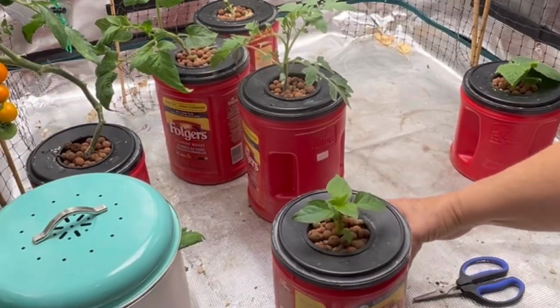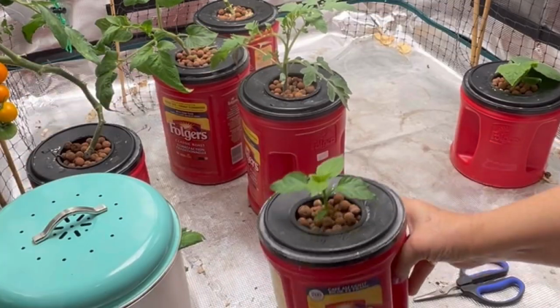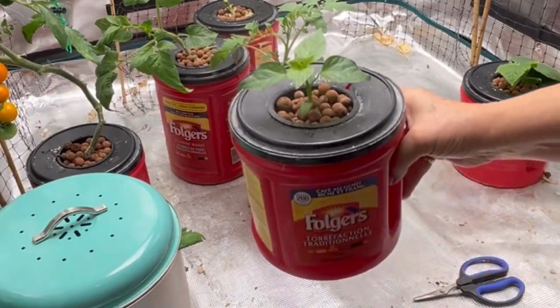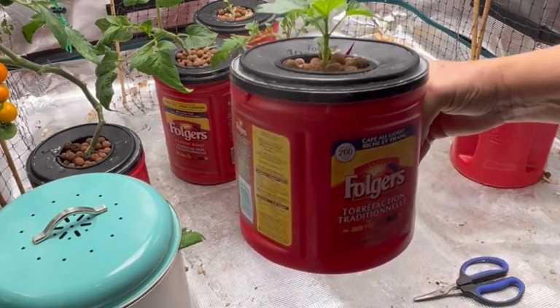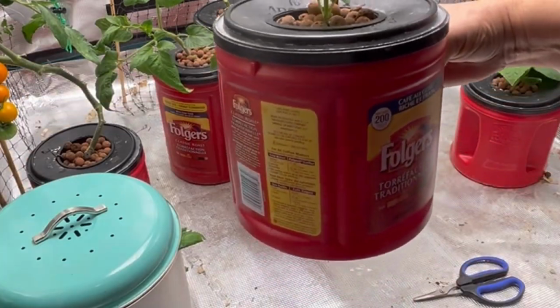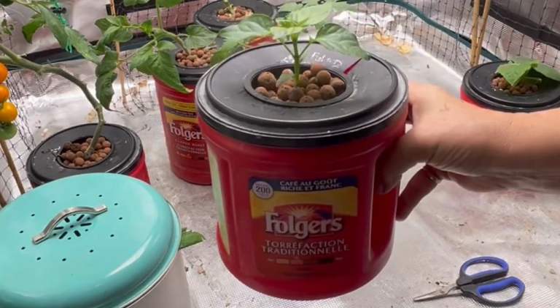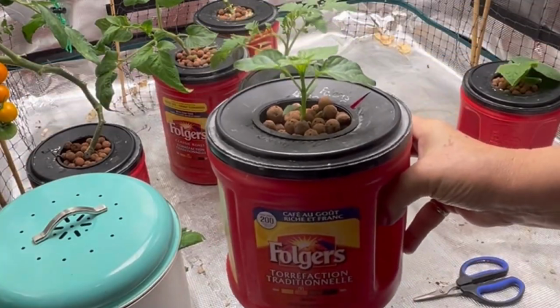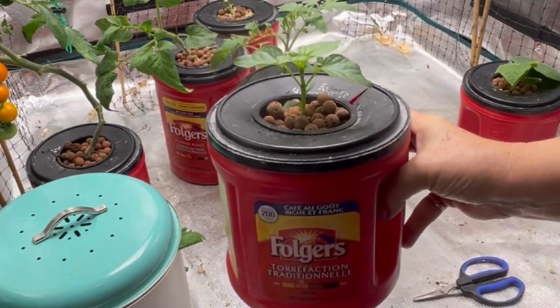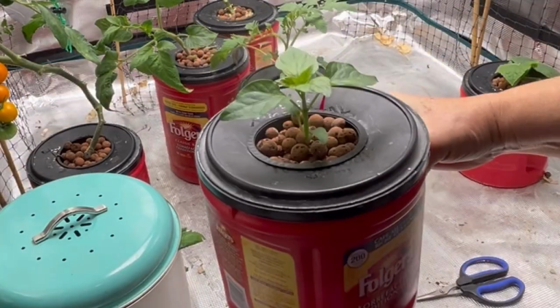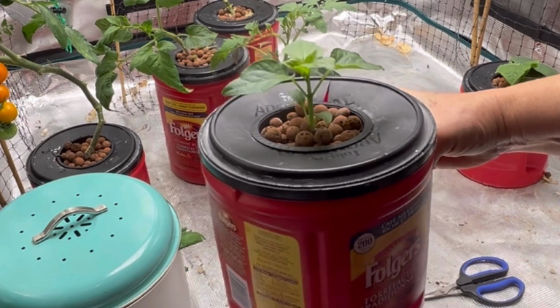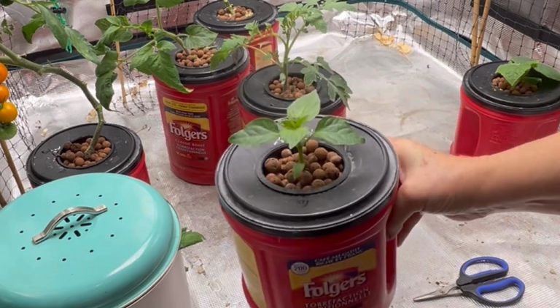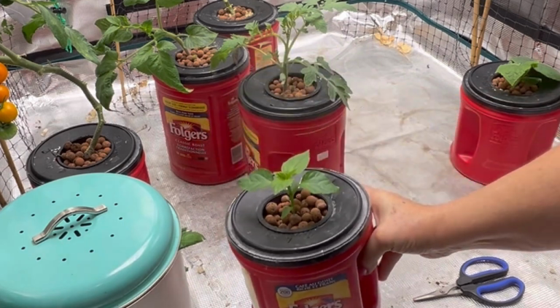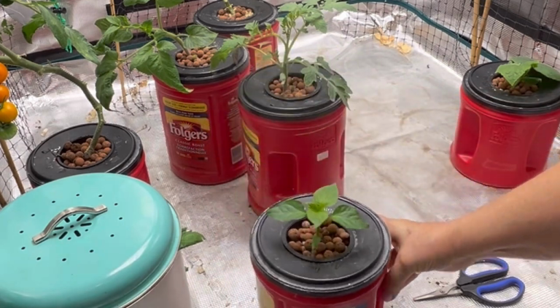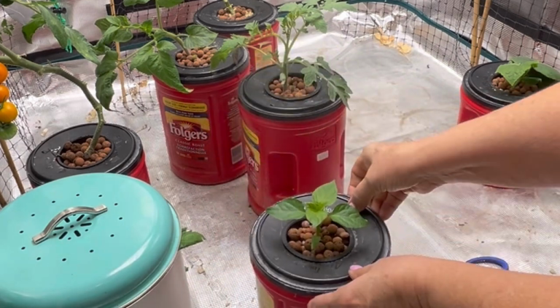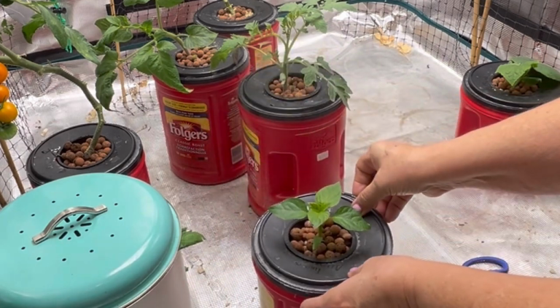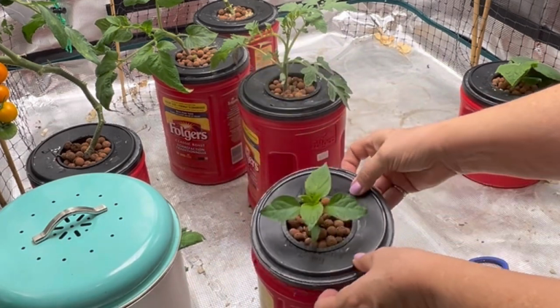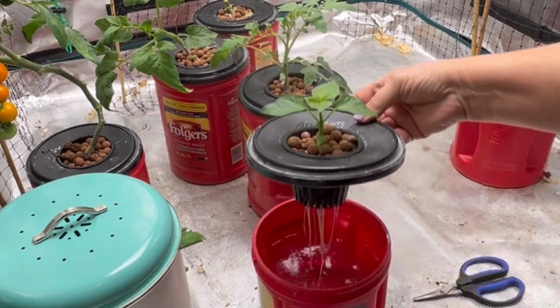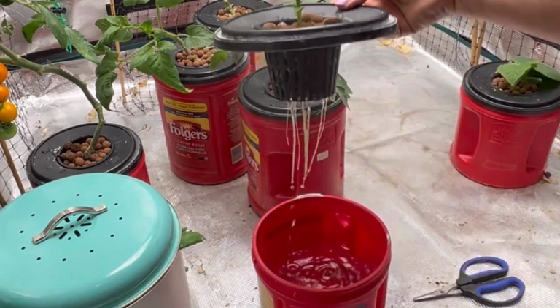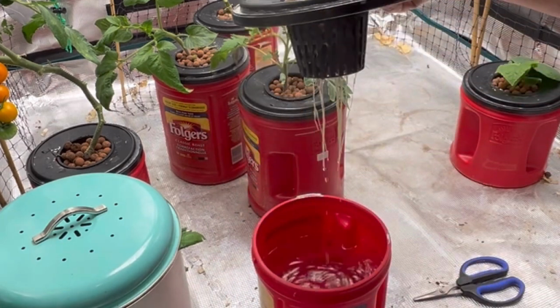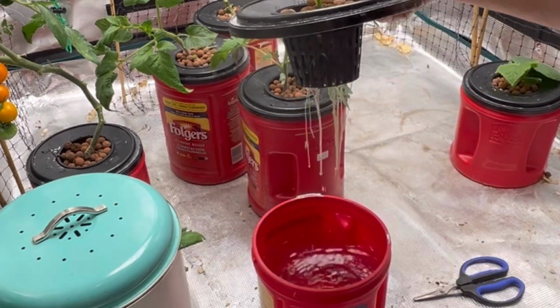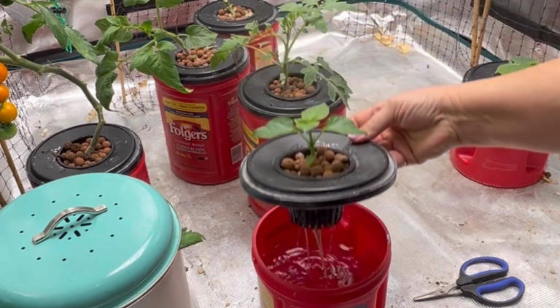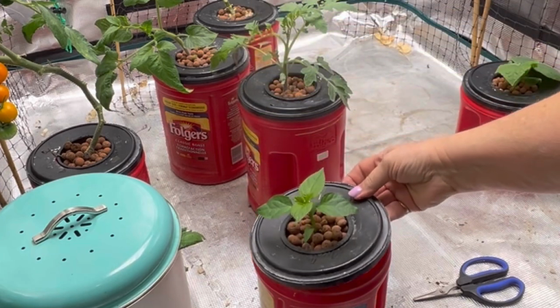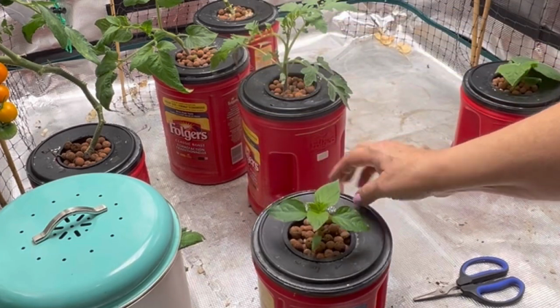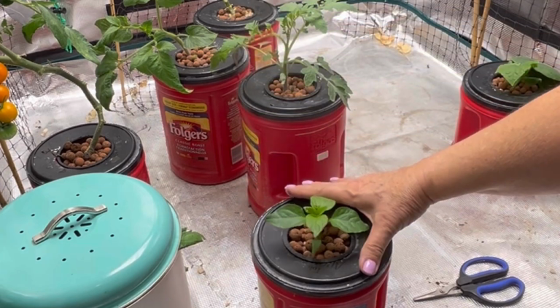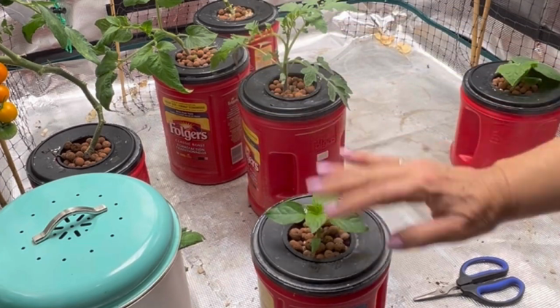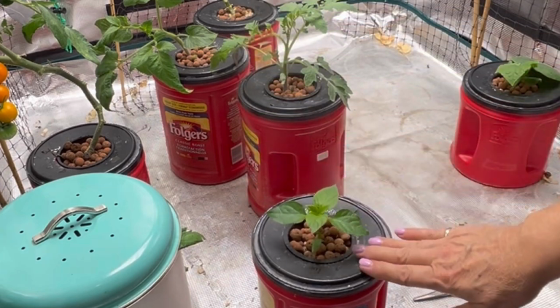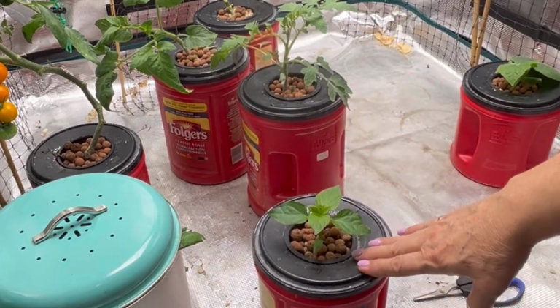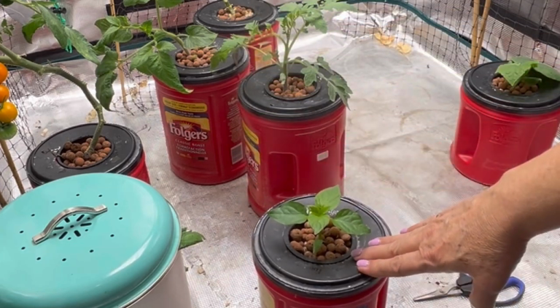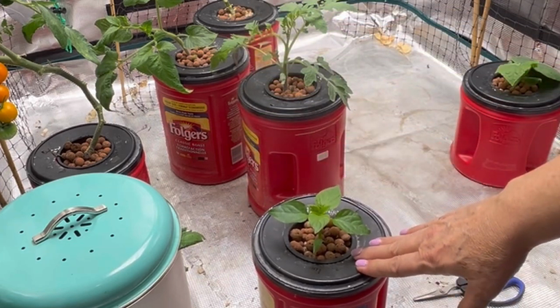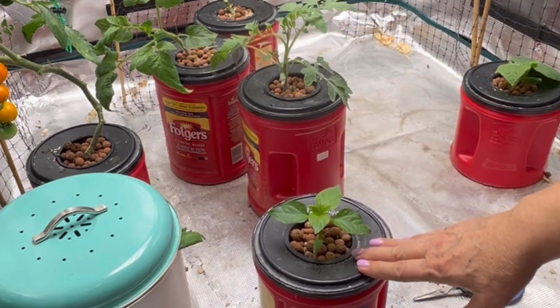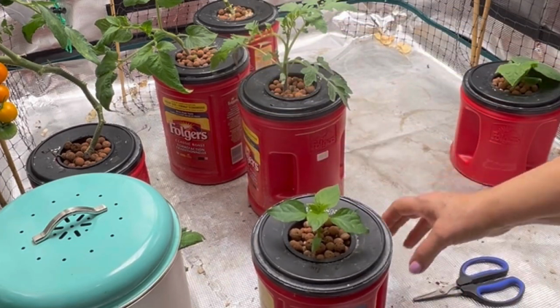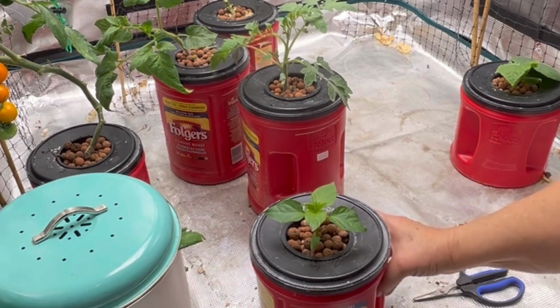This is my King of the North green pepper, and I only did have one plant growing in here. It is doing good, spitting out some more leaves, and it's got some nice roots going. It's not really drinking up a lot of the nutrient water yet, which is normal.